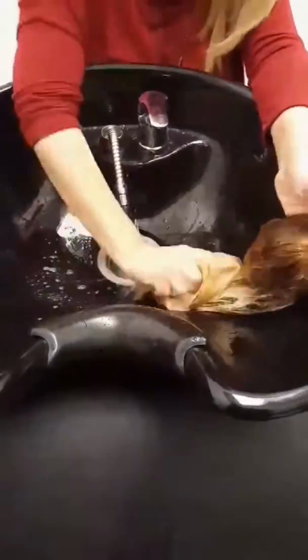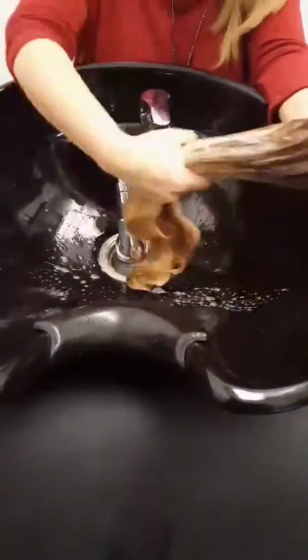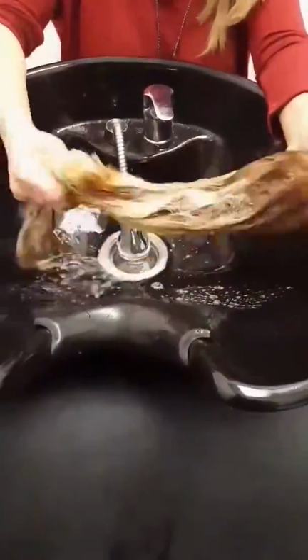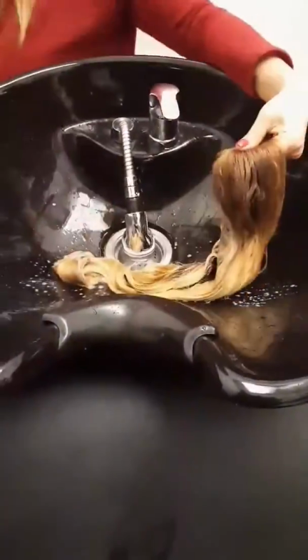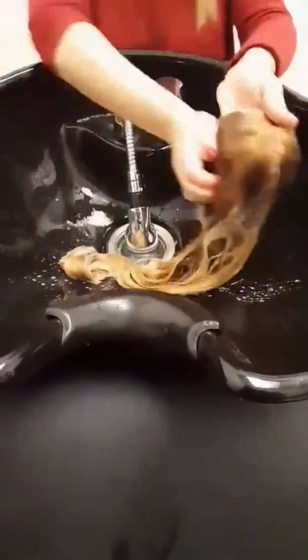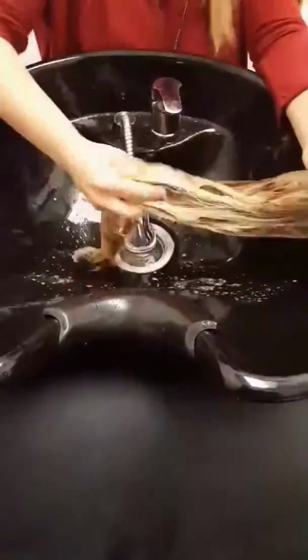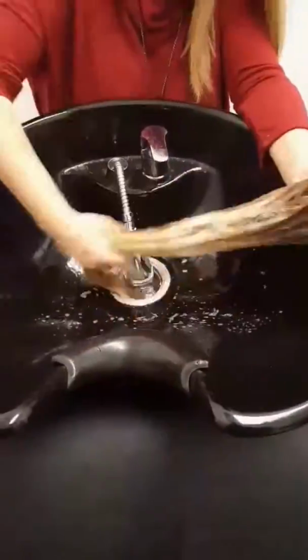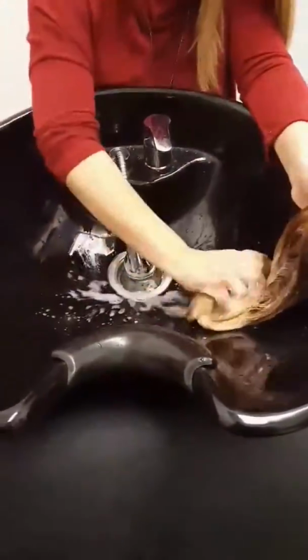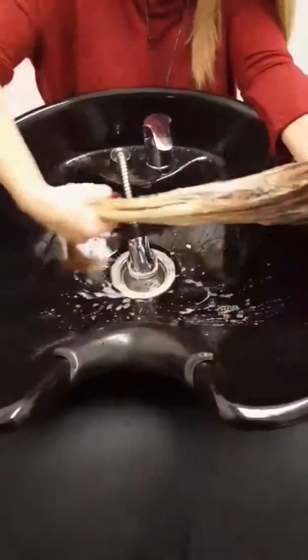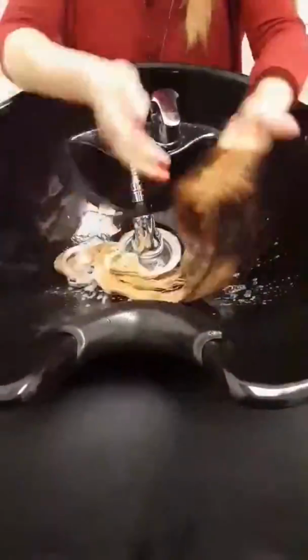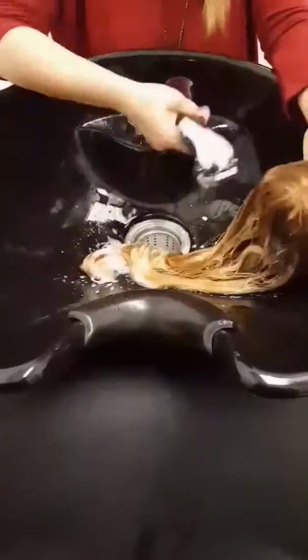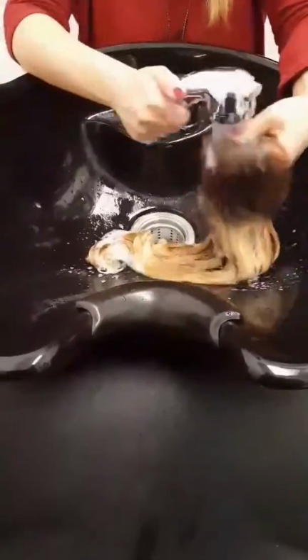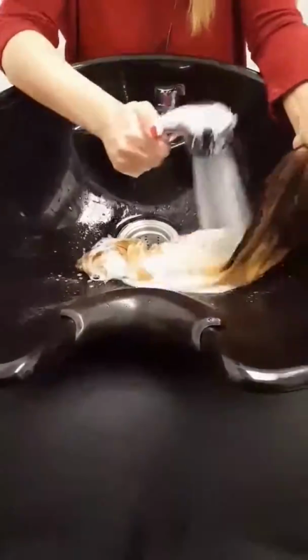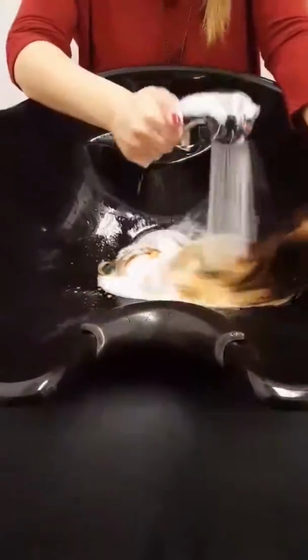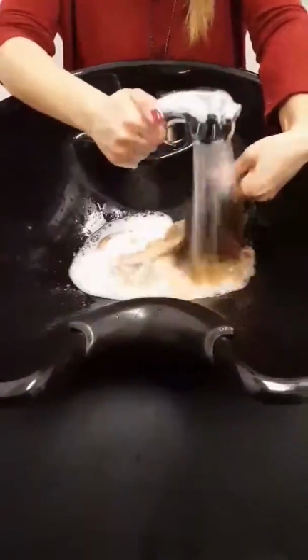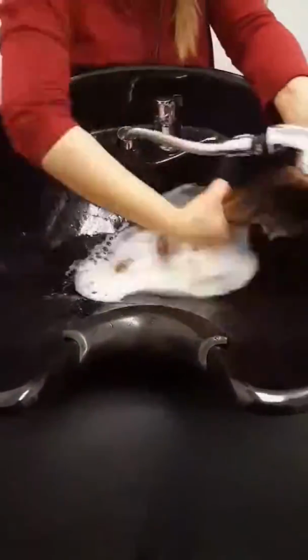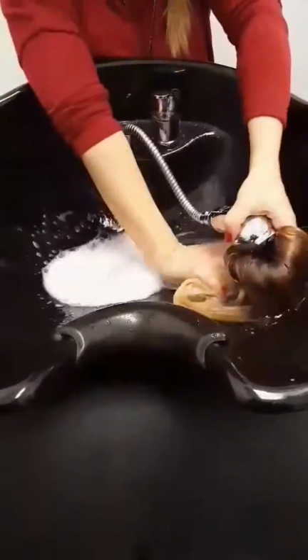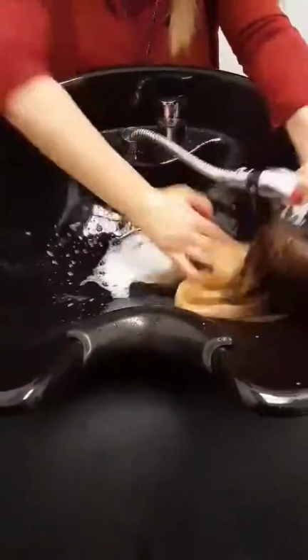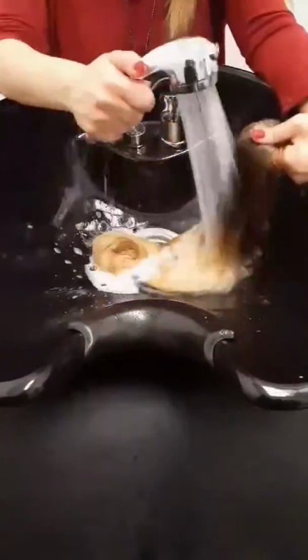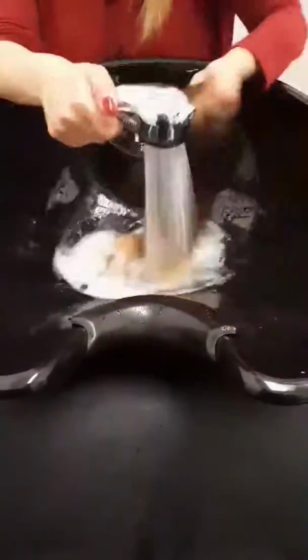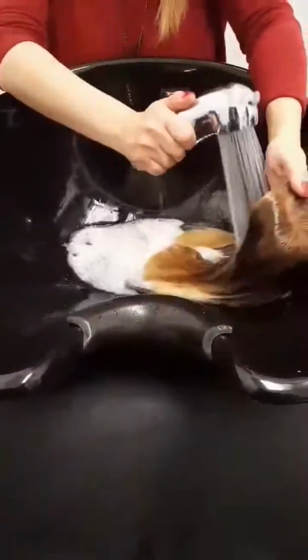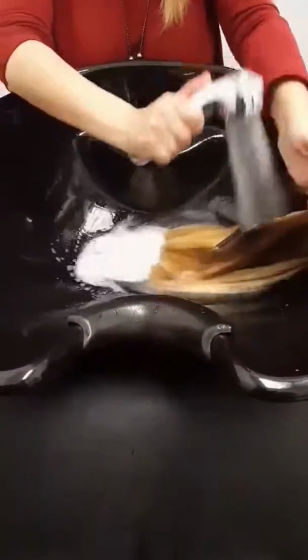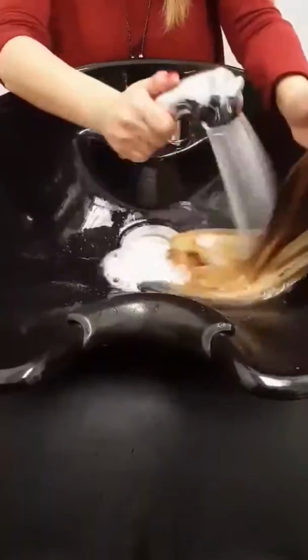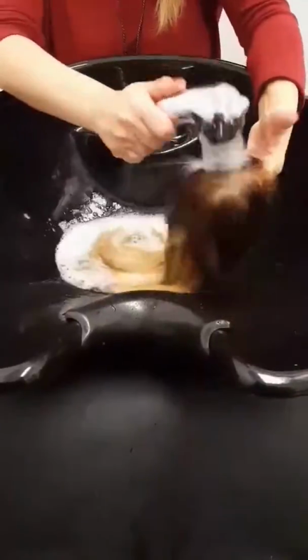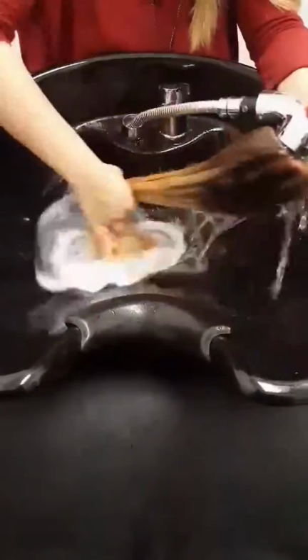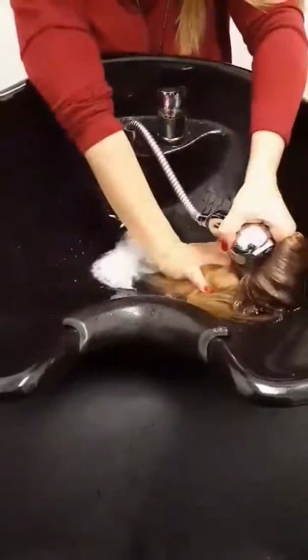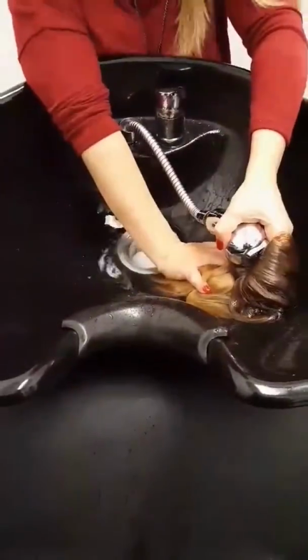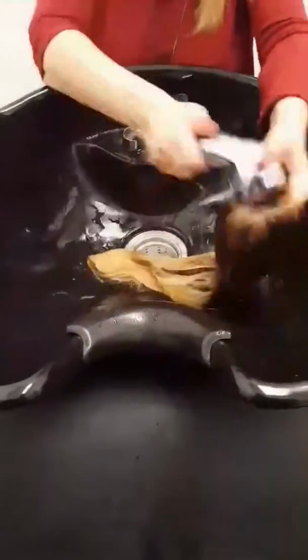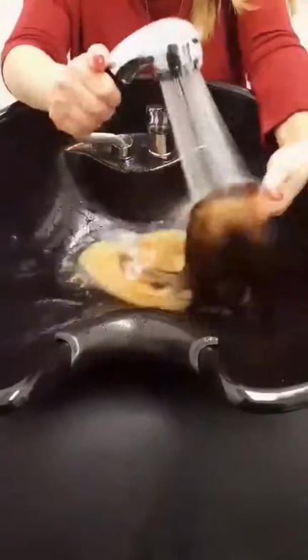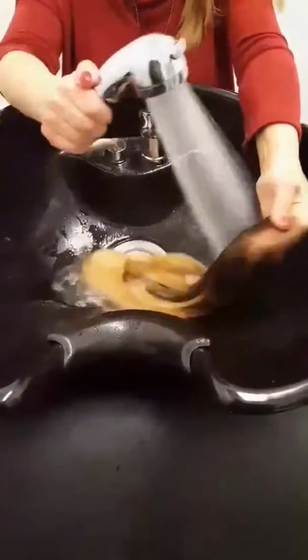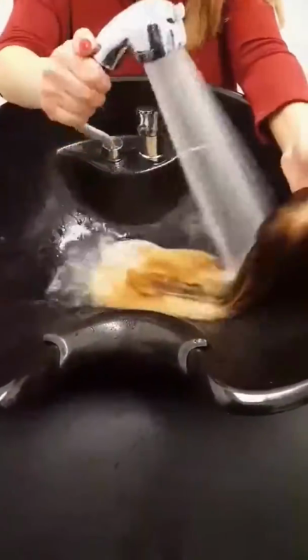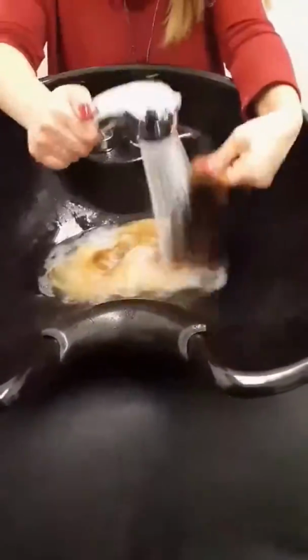First of all, you want to make sure the hair is wet. You're going to use the shampoo and massage it gently into the hair. Never ever rub vigorously — it's really not good for the hair and not good for the wig because you can damage it.